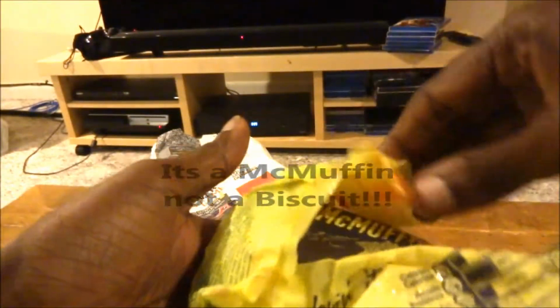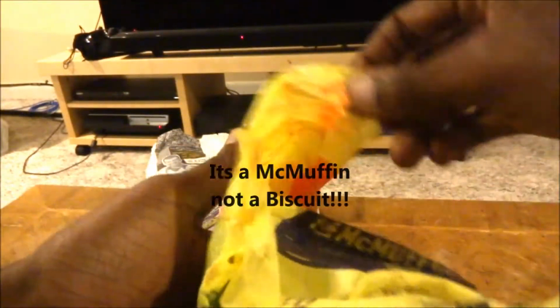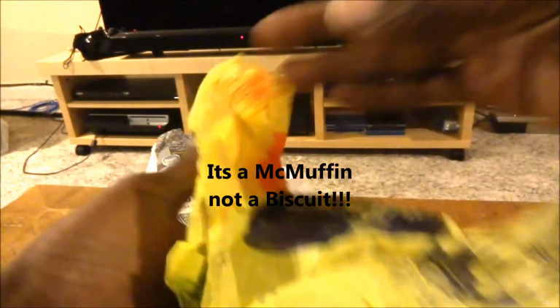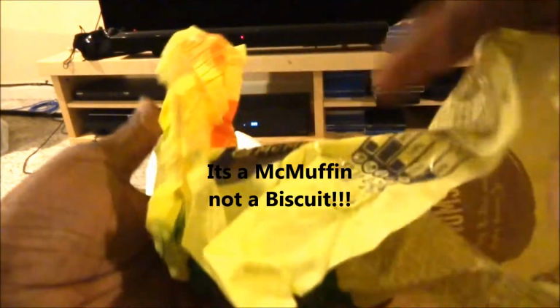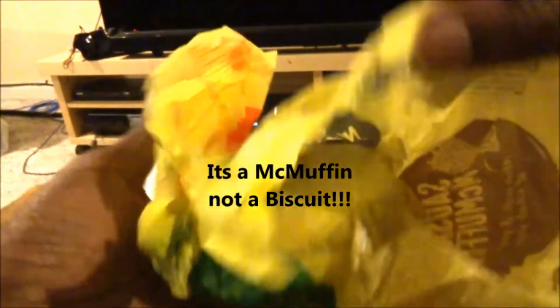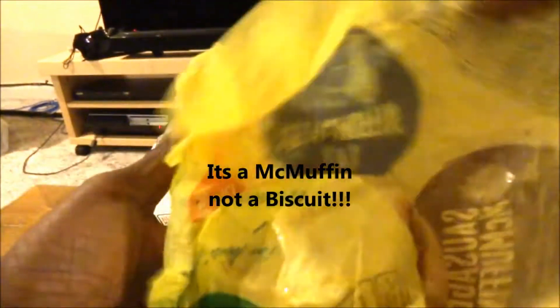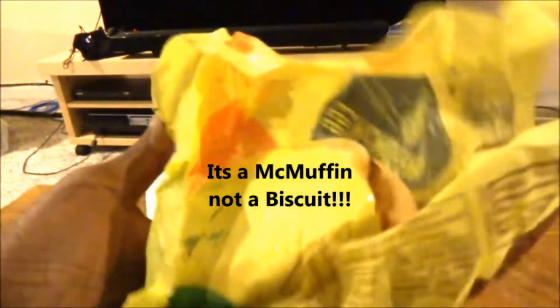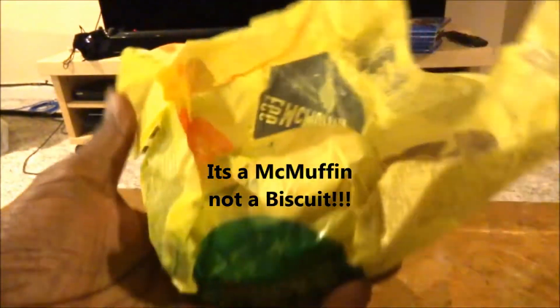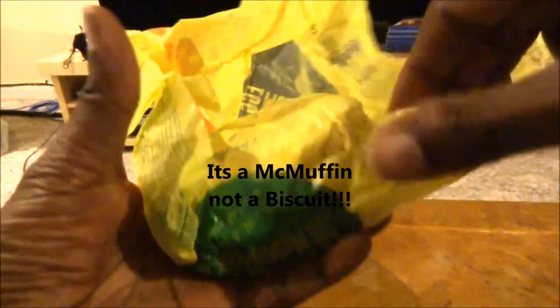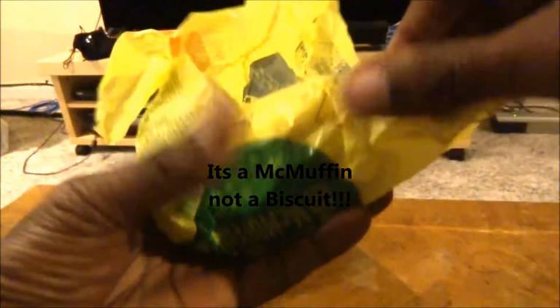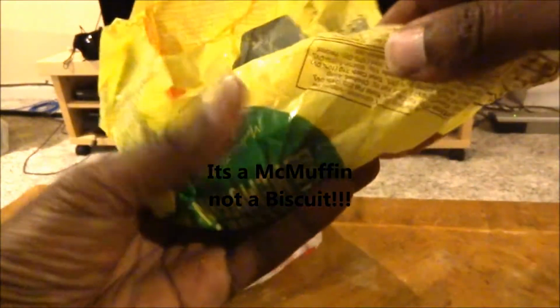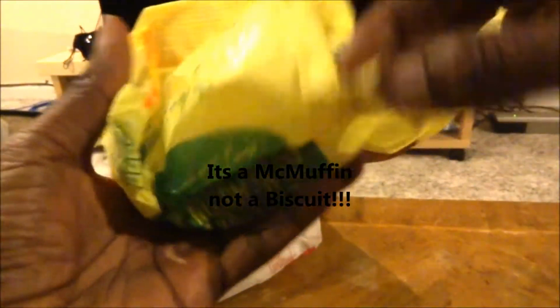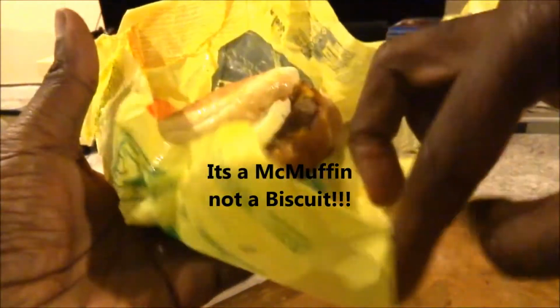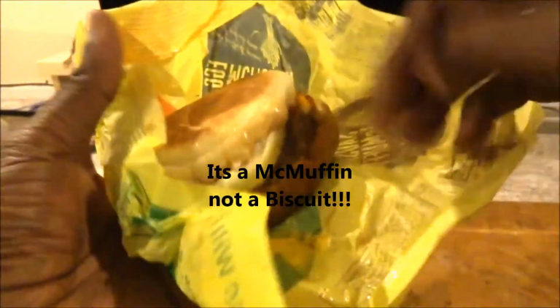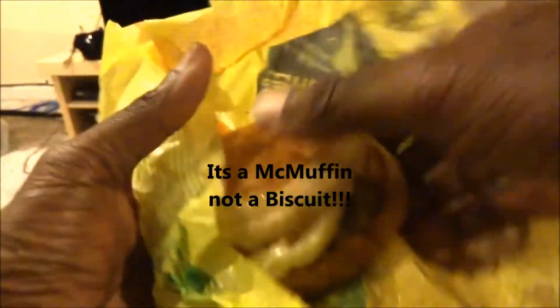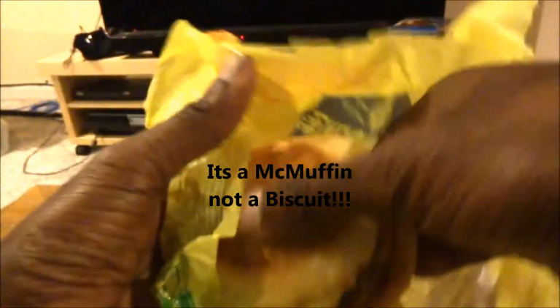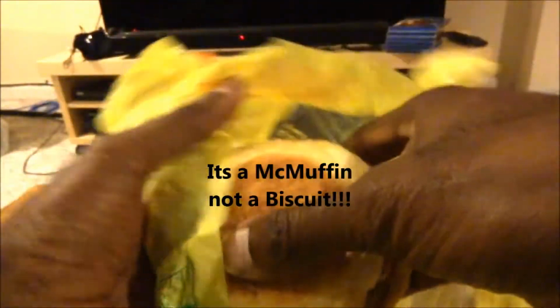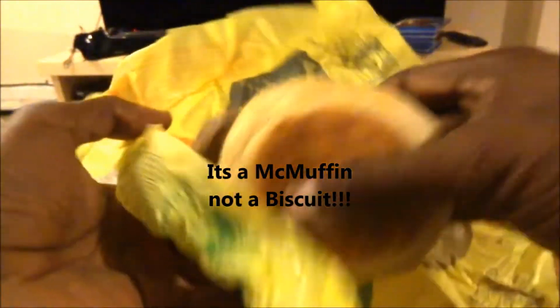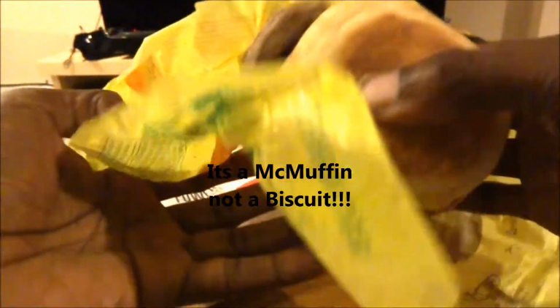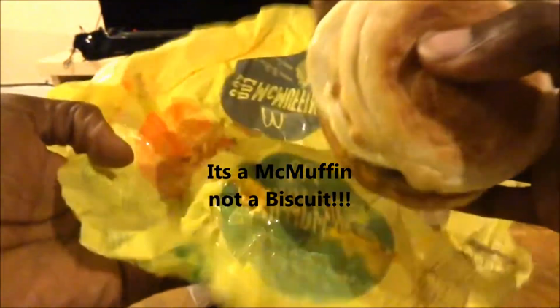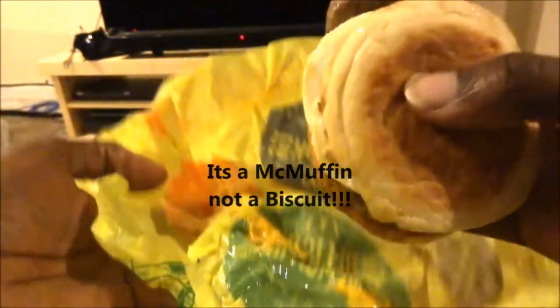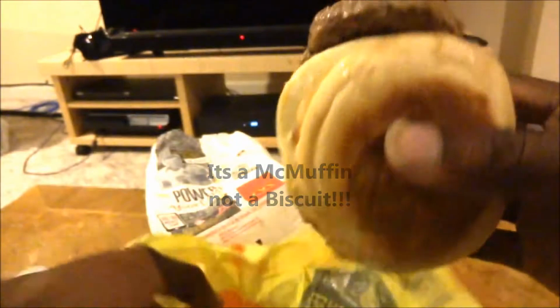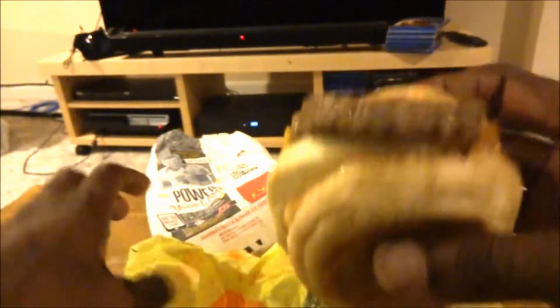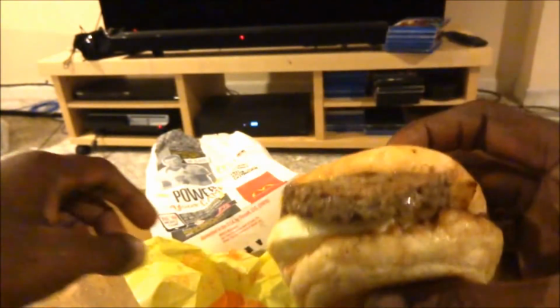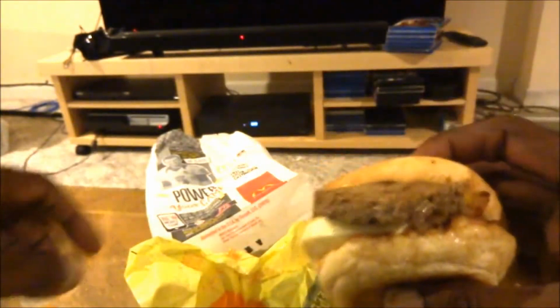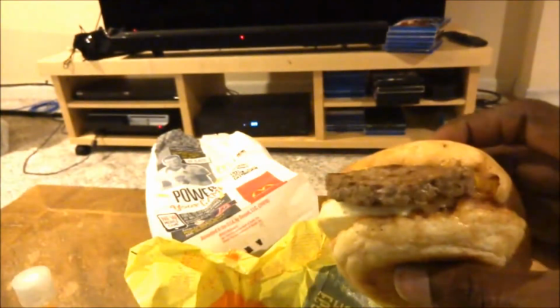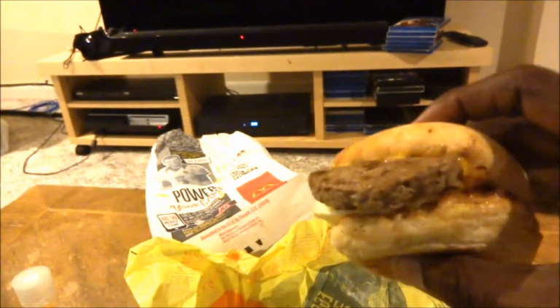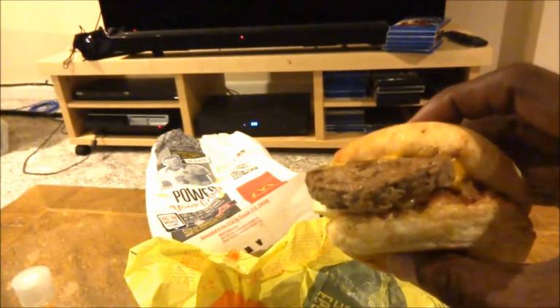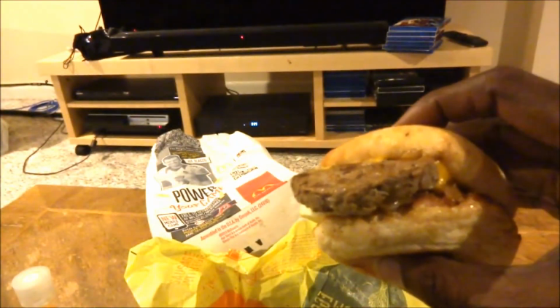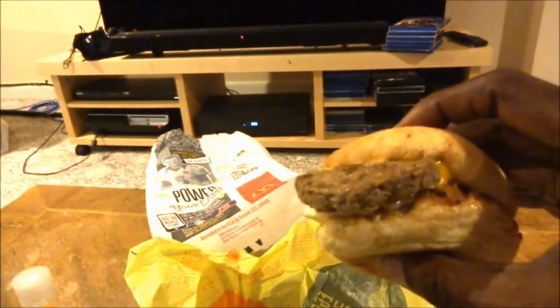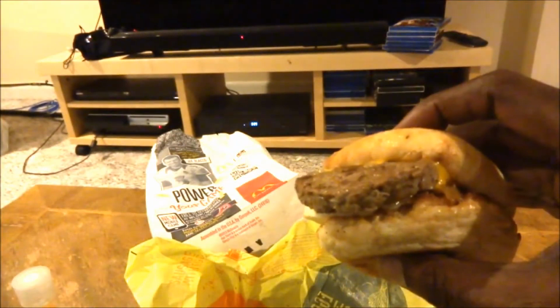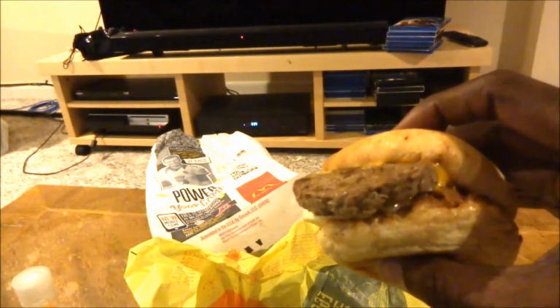I just wanted the biscuit, not the whole meal. I'm not really thrilled. So this is what it looks like.